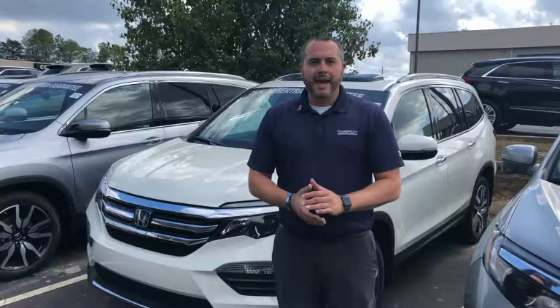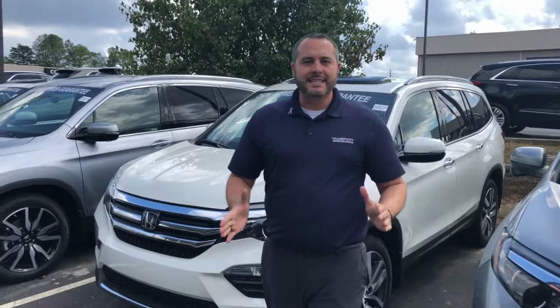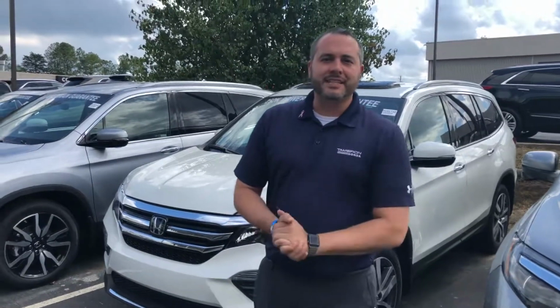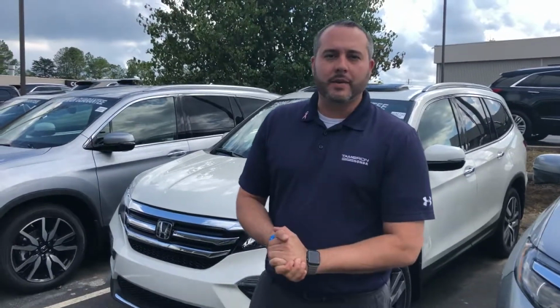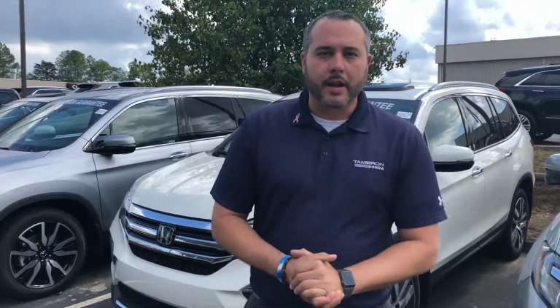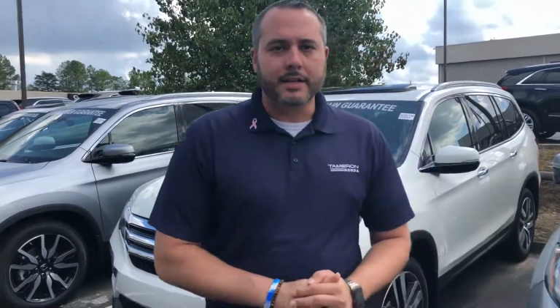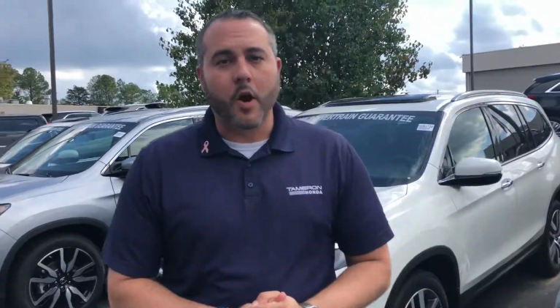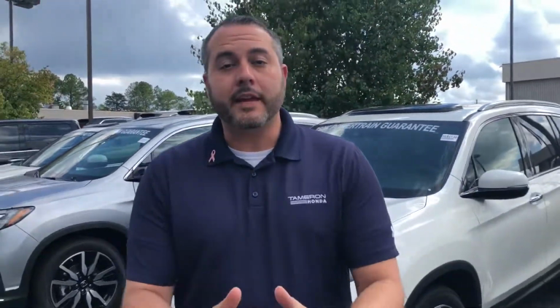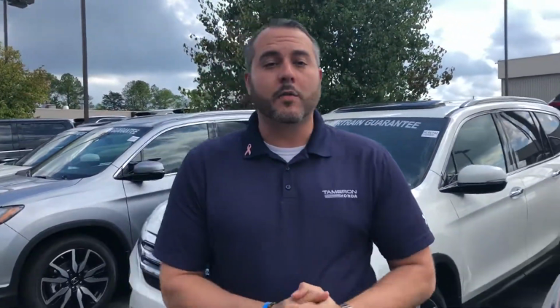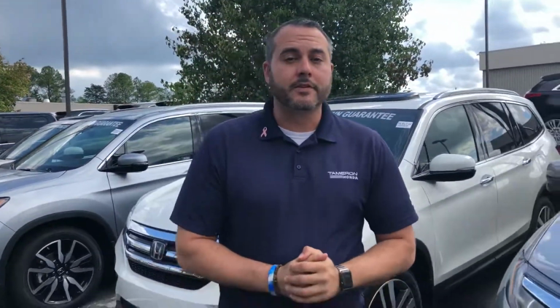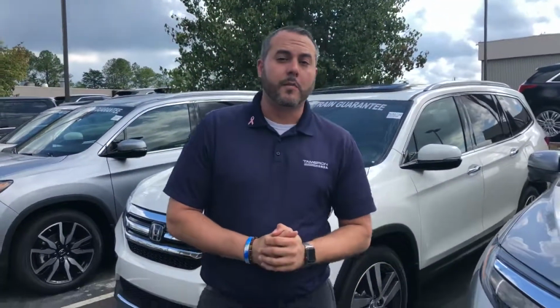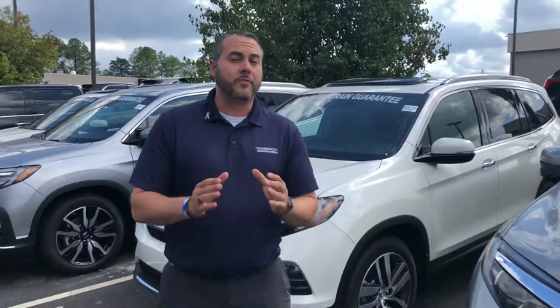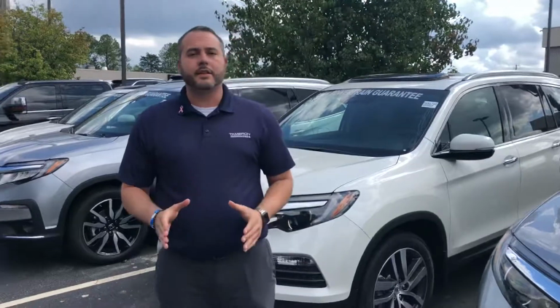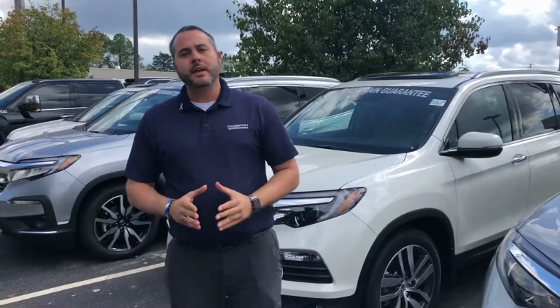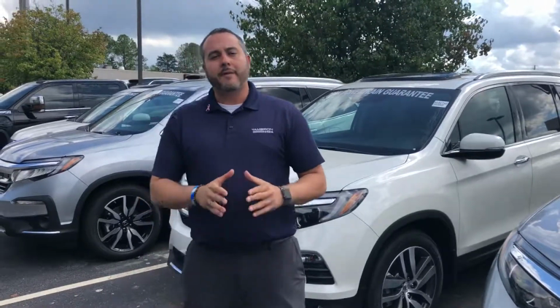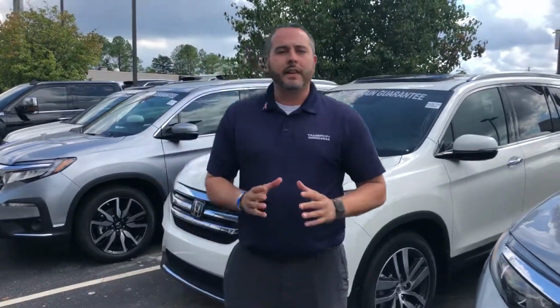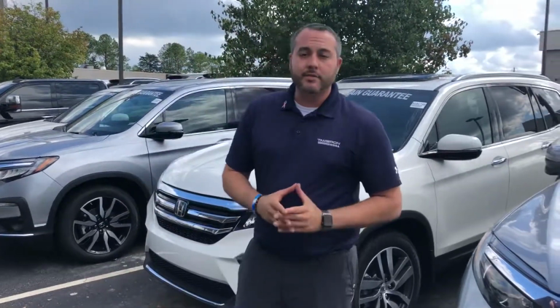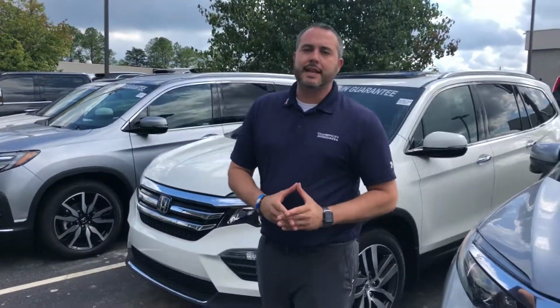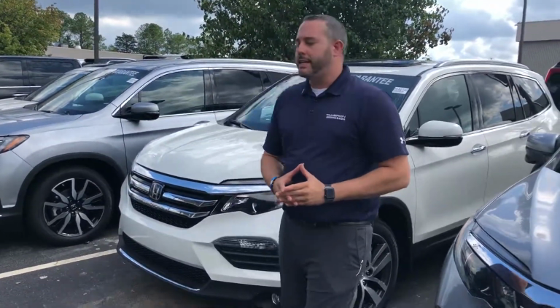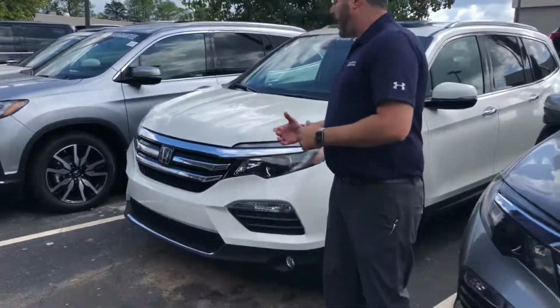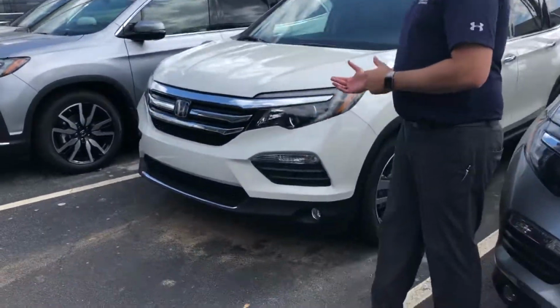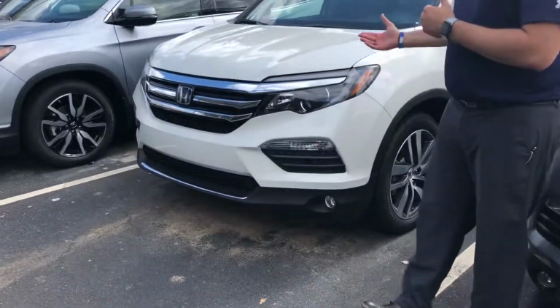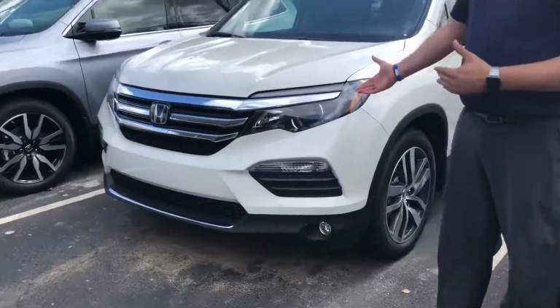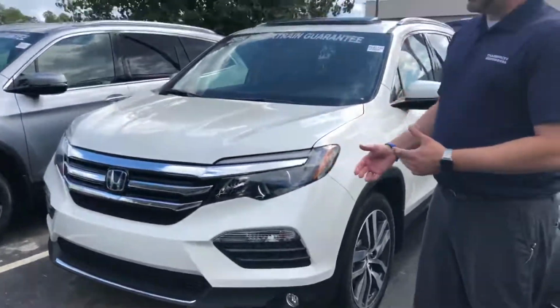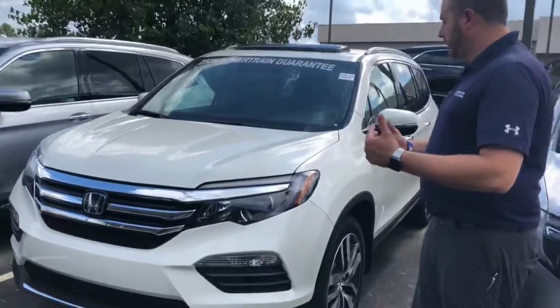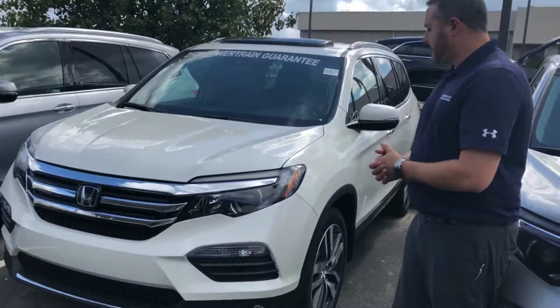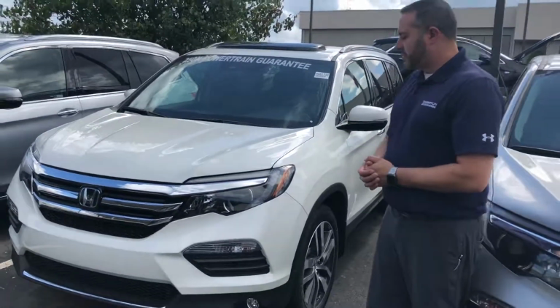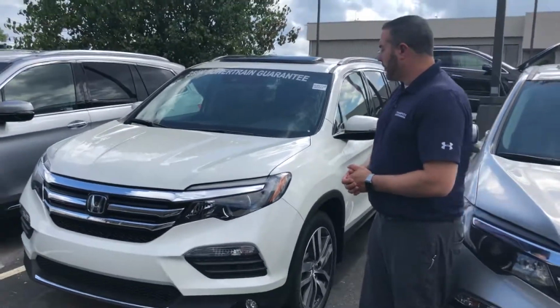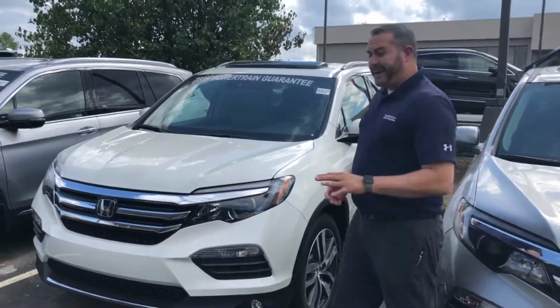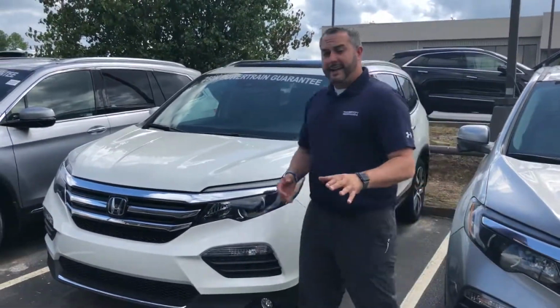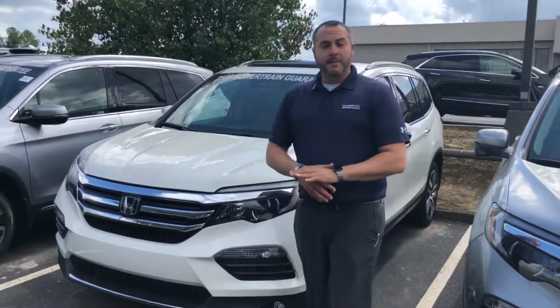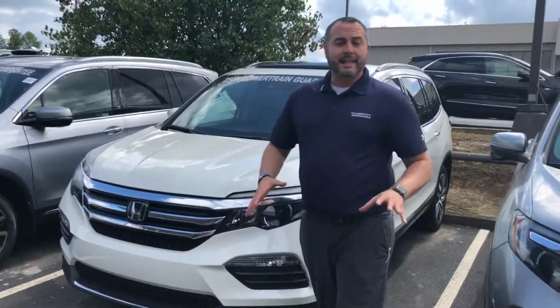Hey Leslie, Trent Tate here with Tamron Honda's internet department. Thank you so much, first and foremost, for your recent interest in my very last 2018 Honda Pilot Touring Edition all-wheel drive — just like you're looking for — and it comes decked out.